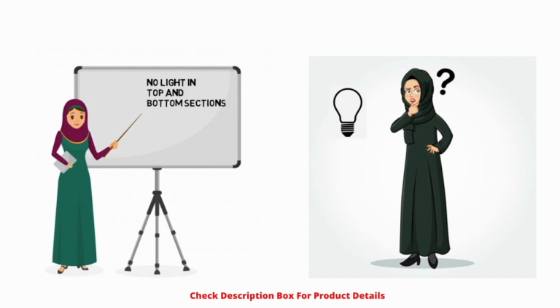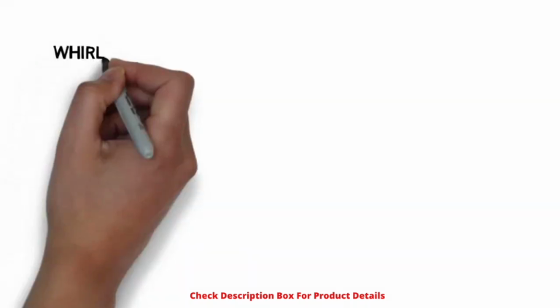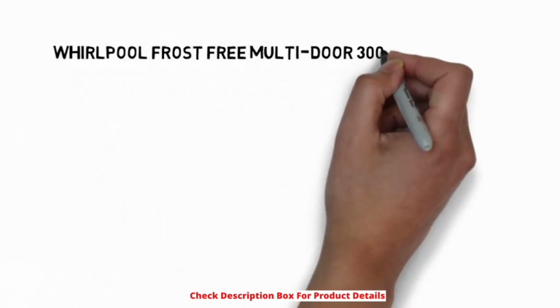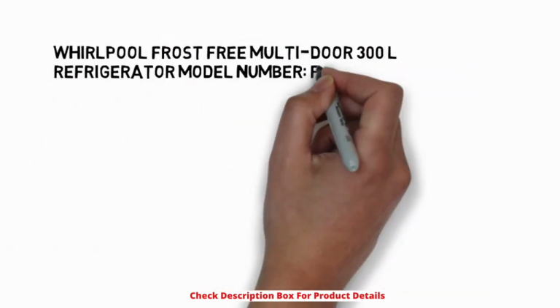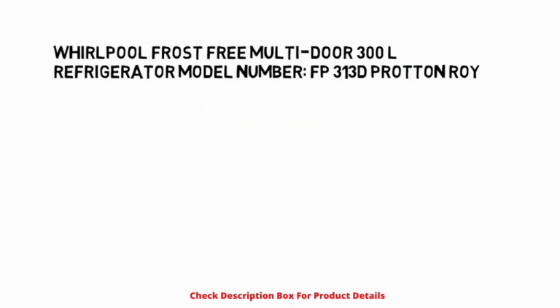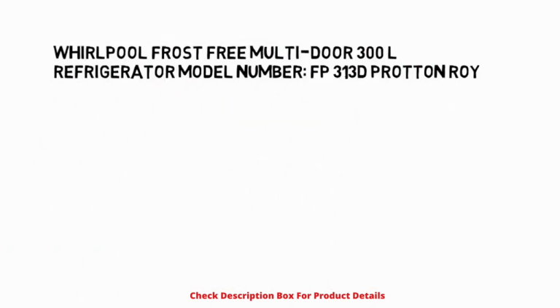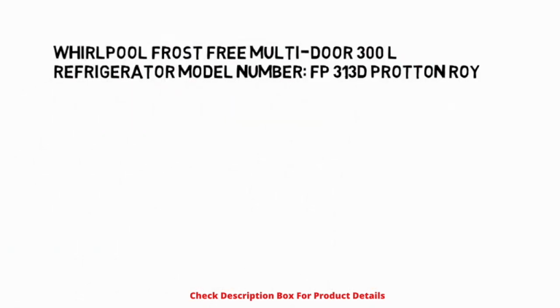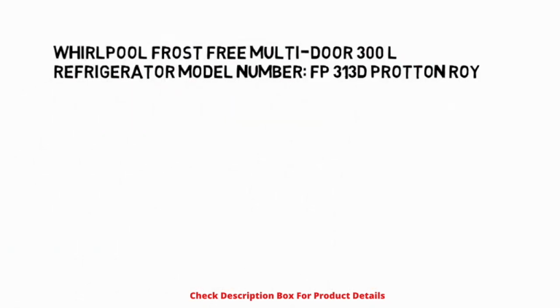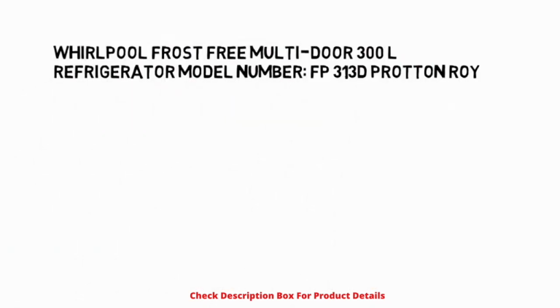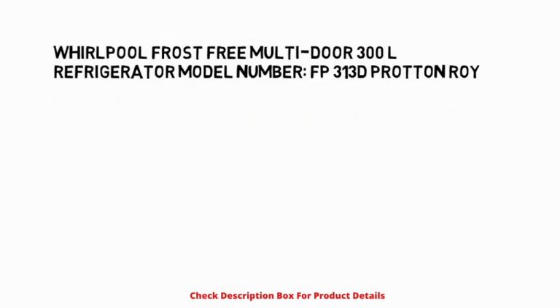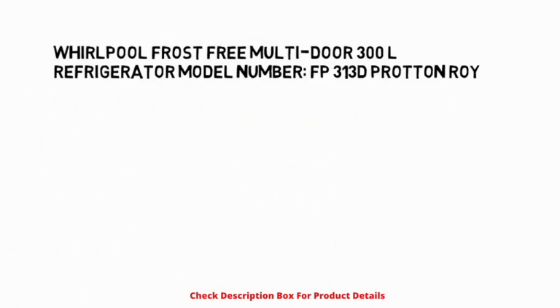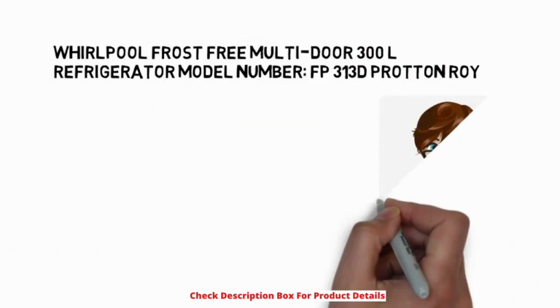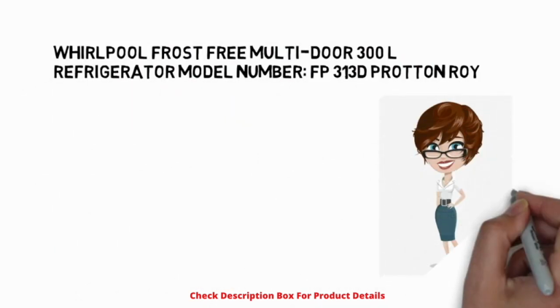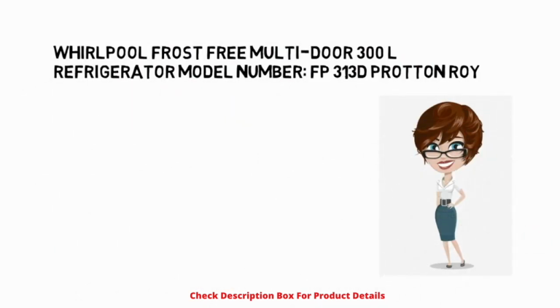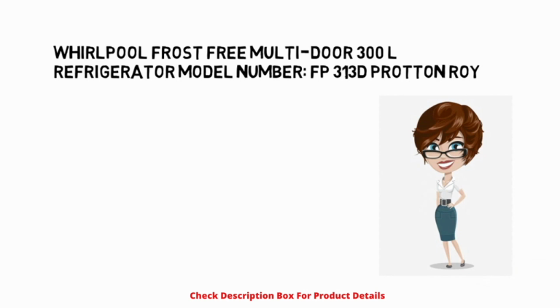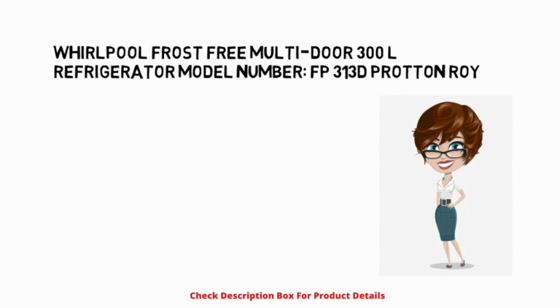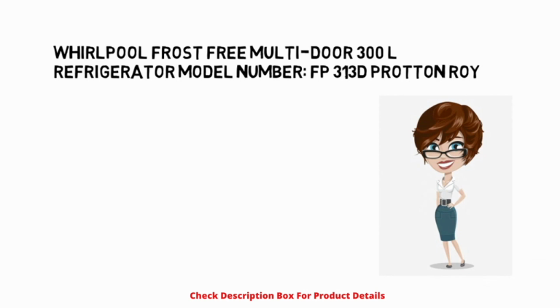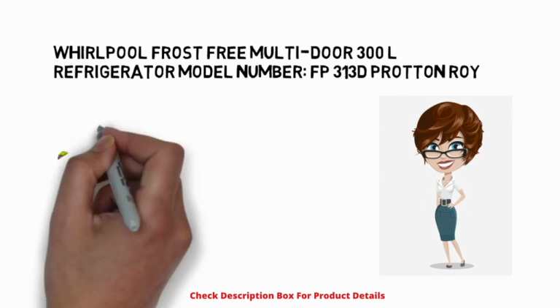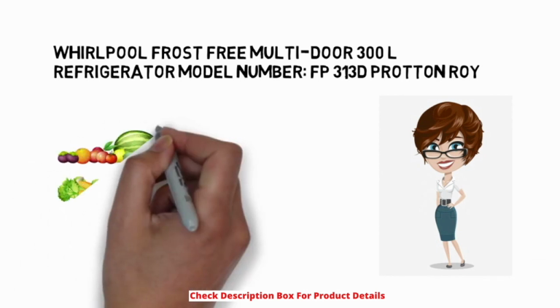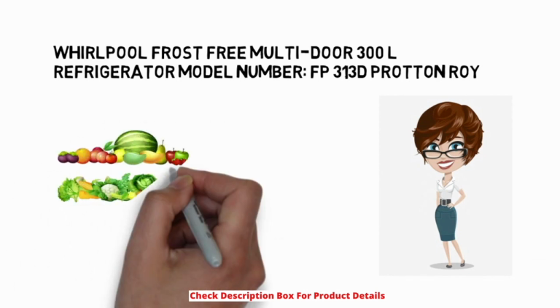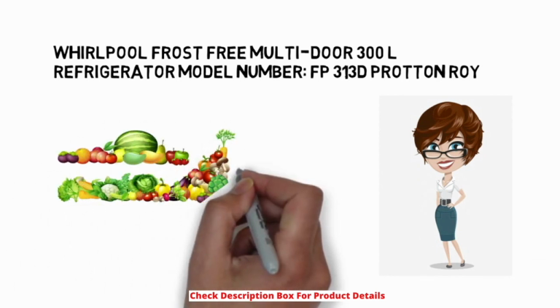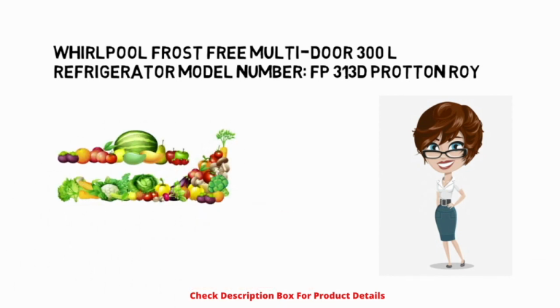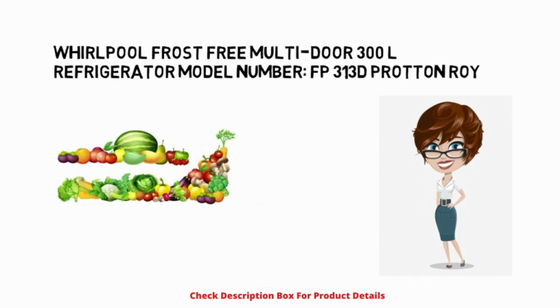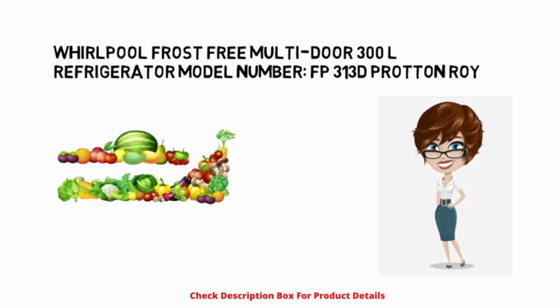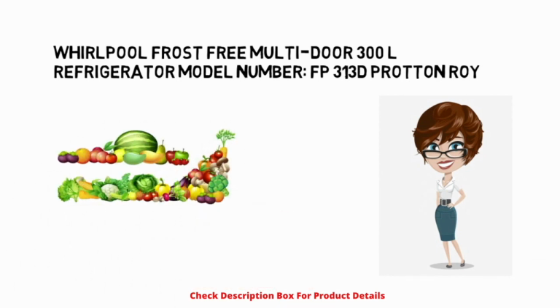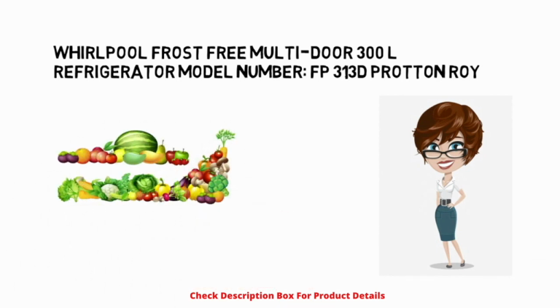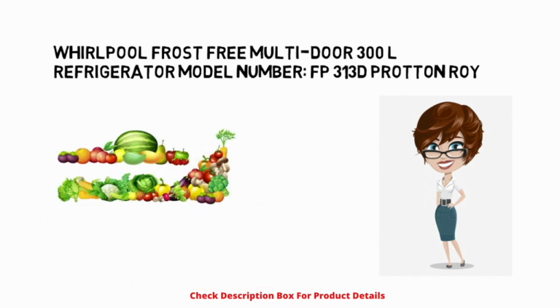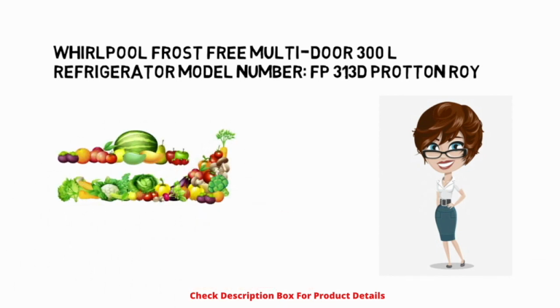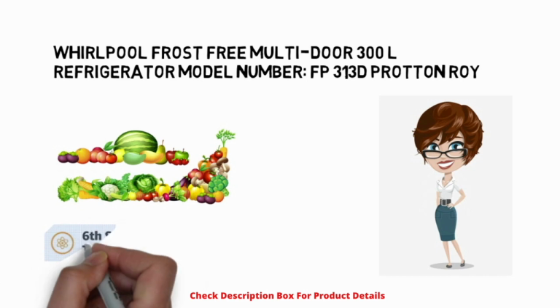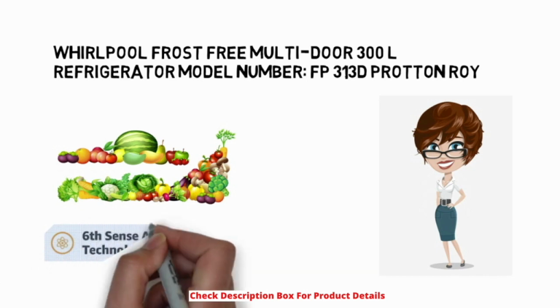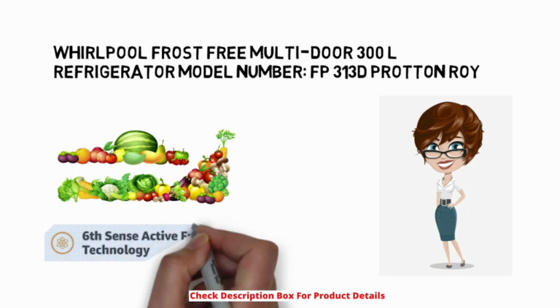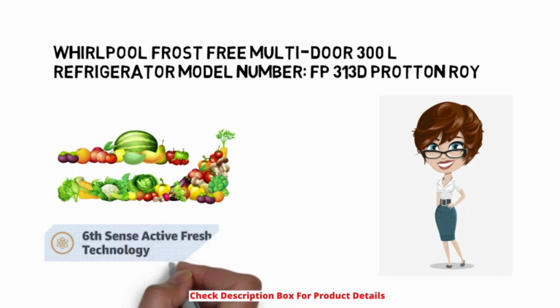Whirlpool frost-free multi-door 300-liter refrigerator, model number FP313 Deep Proton Roy. Experience pure and healthy food every day with the Whirlpool fridge.